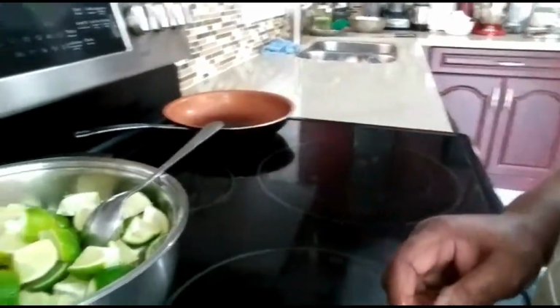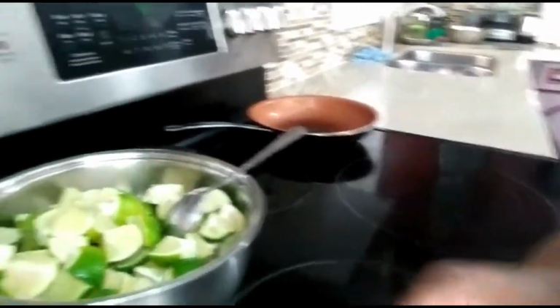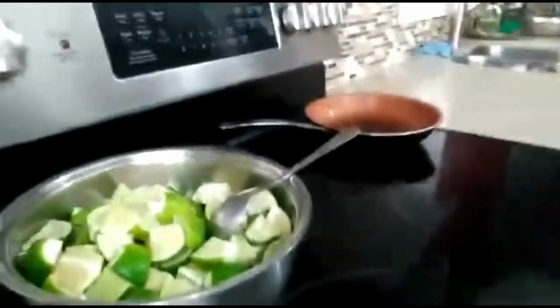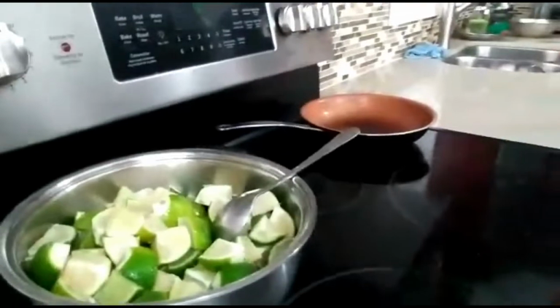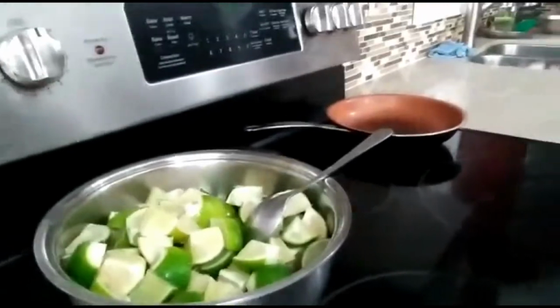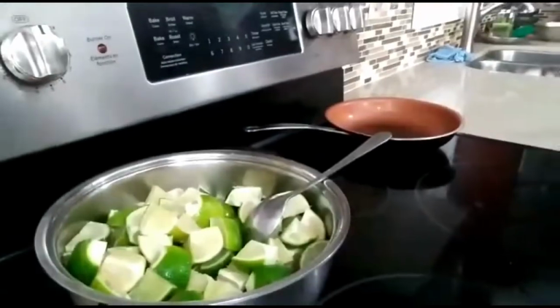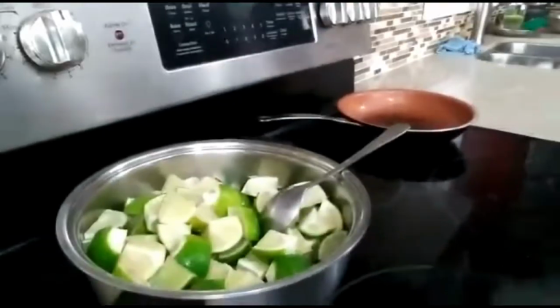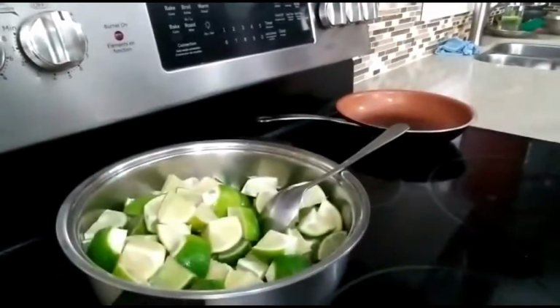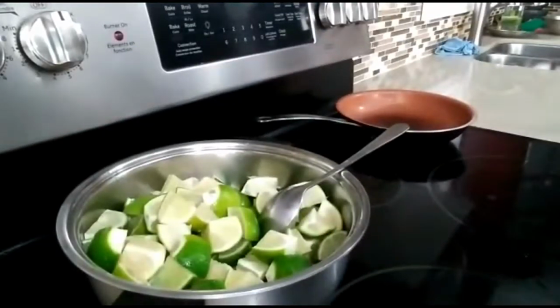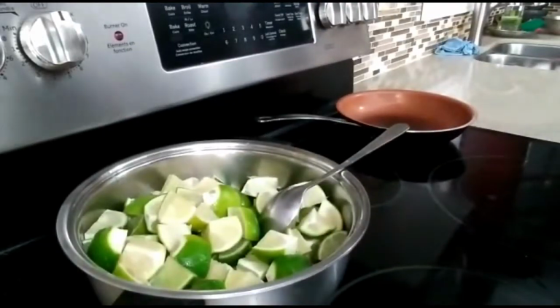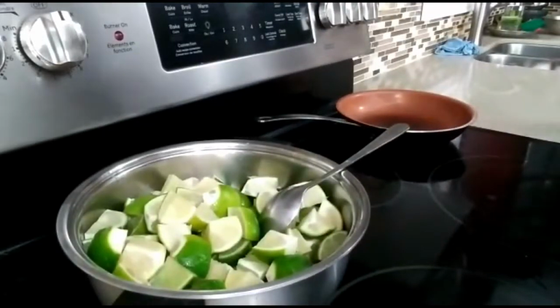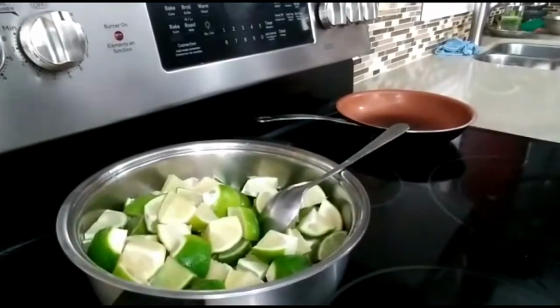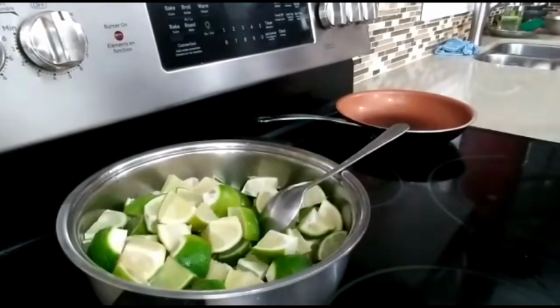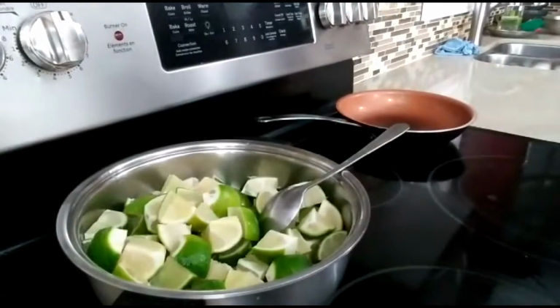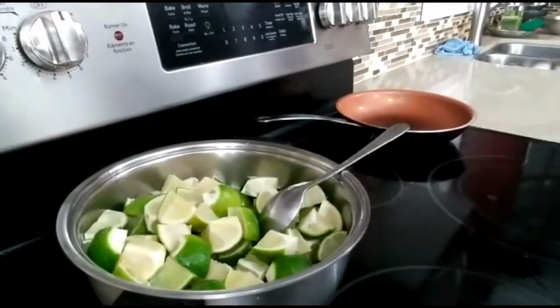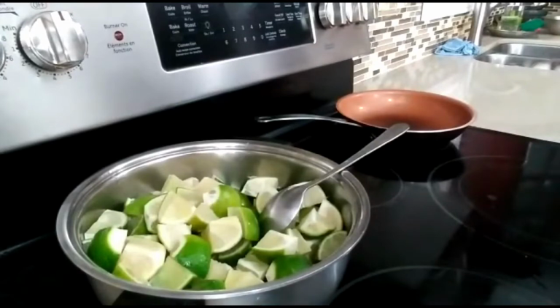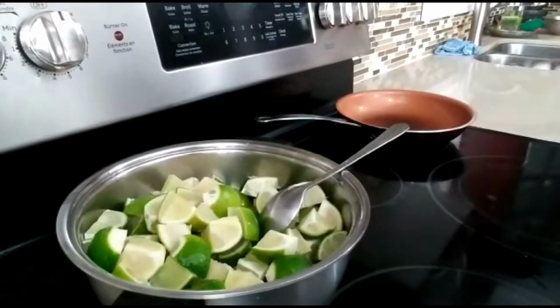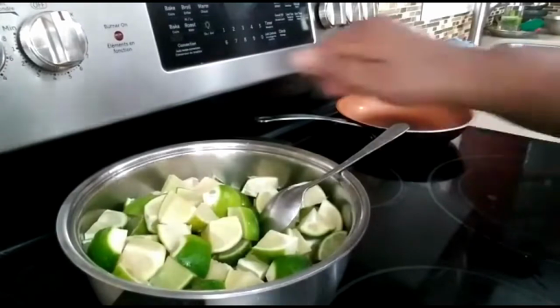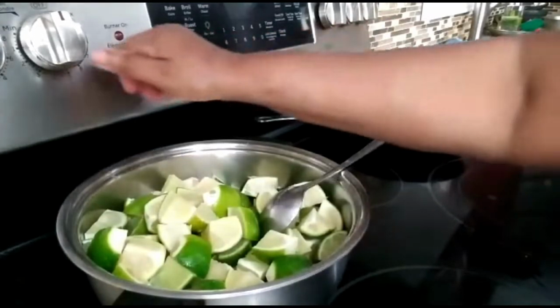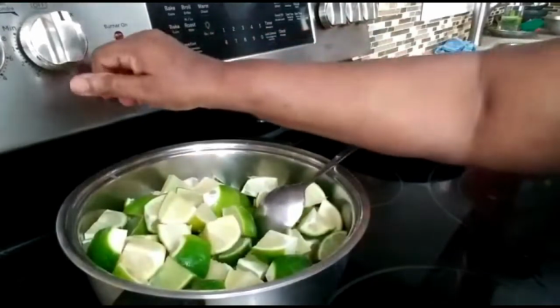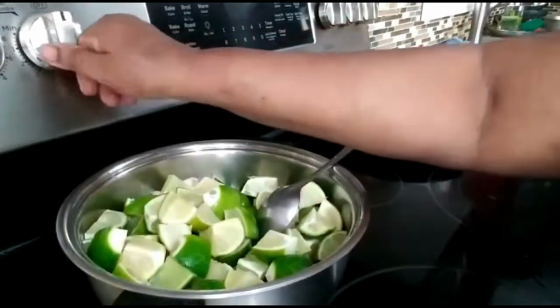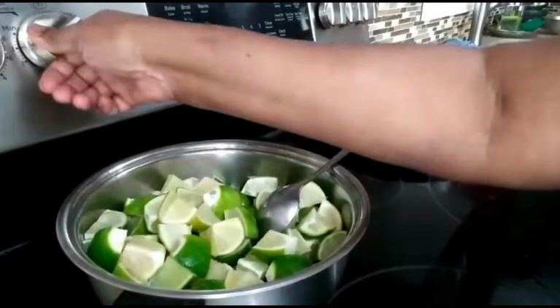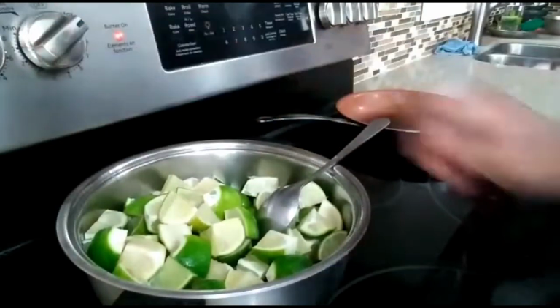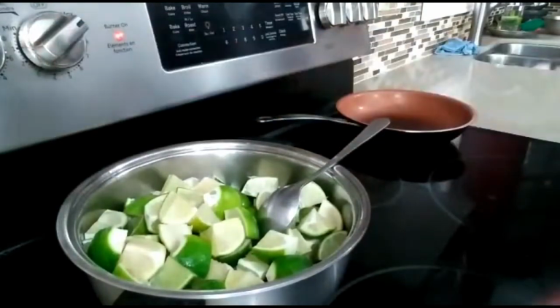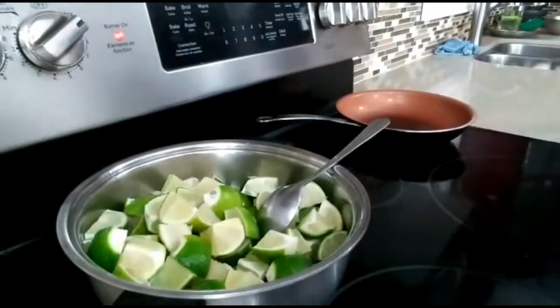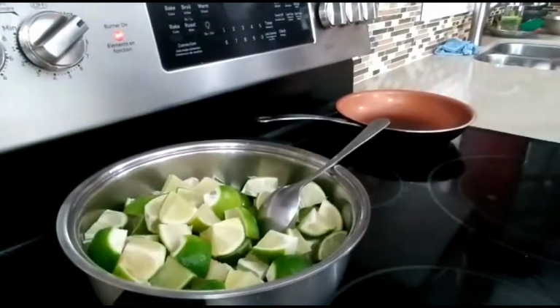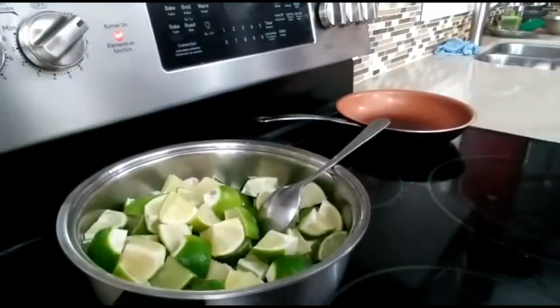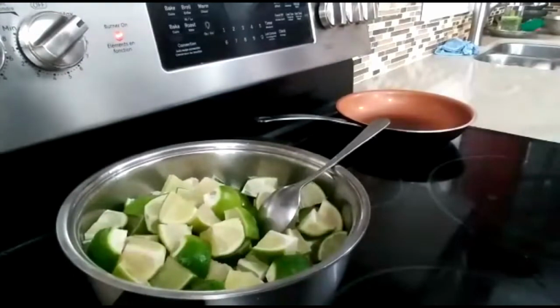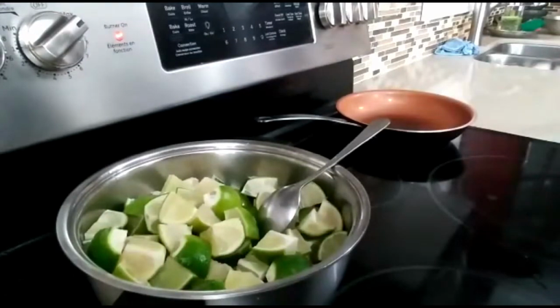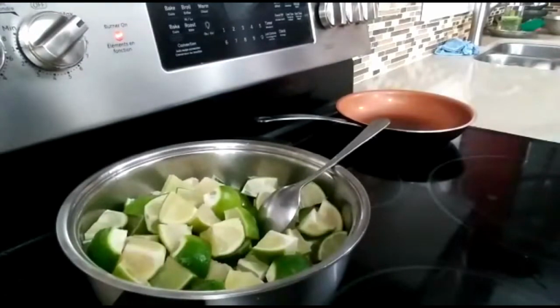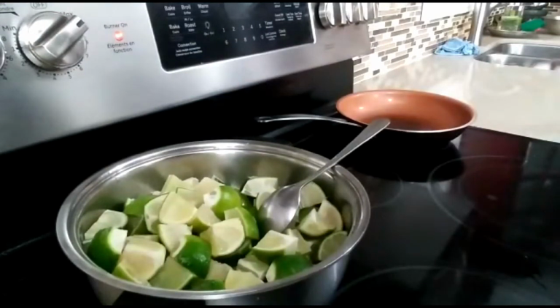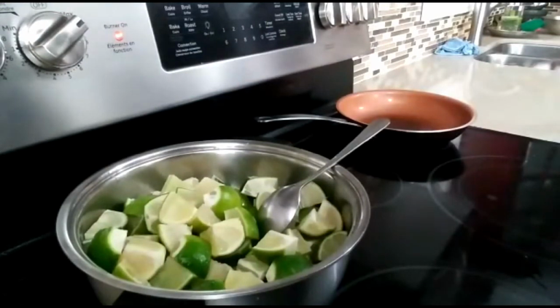But this is my mother's style, so it's very easy and very nice to eat. I'm going to leave it on the stove for 20 minutes and then we'll come back to it.